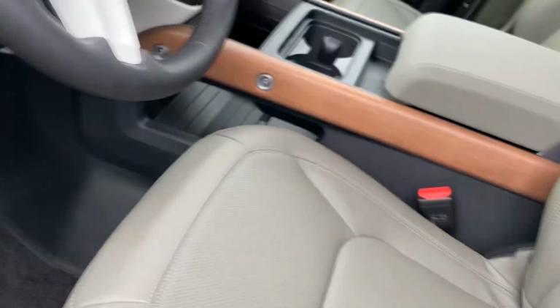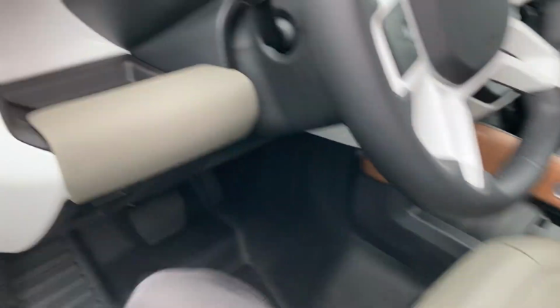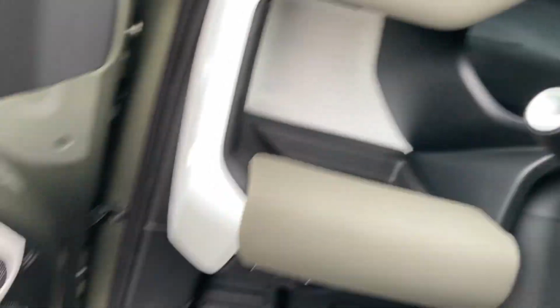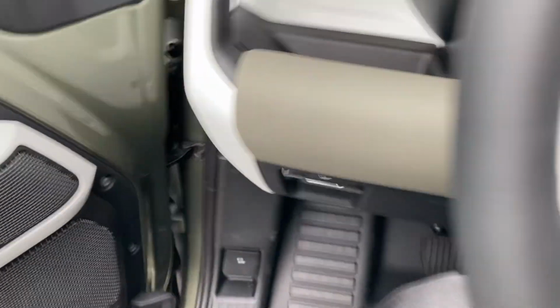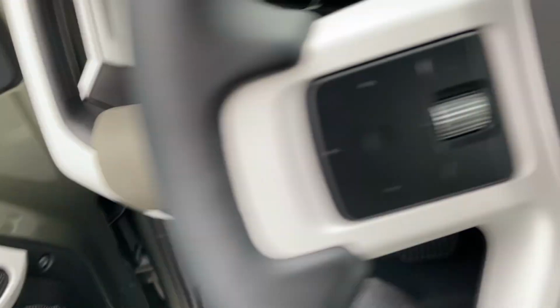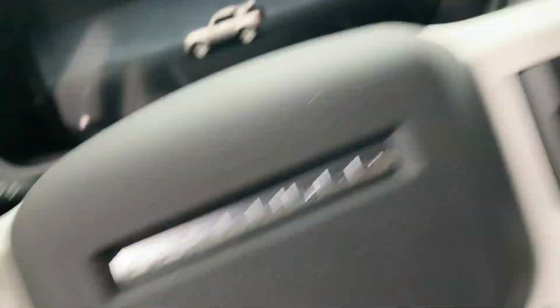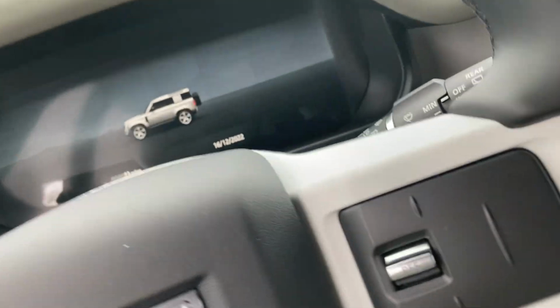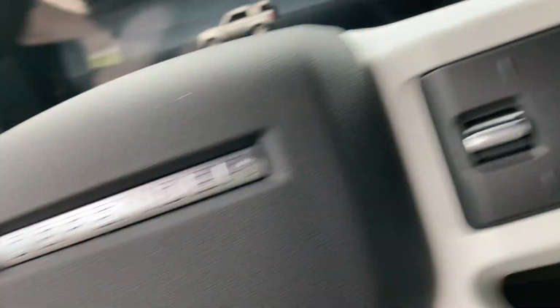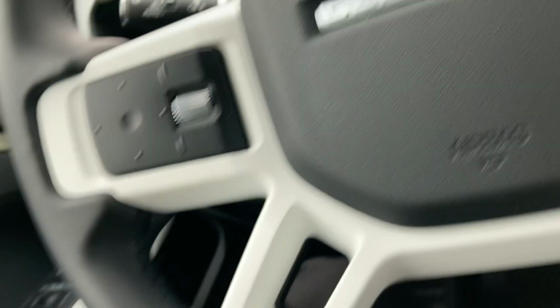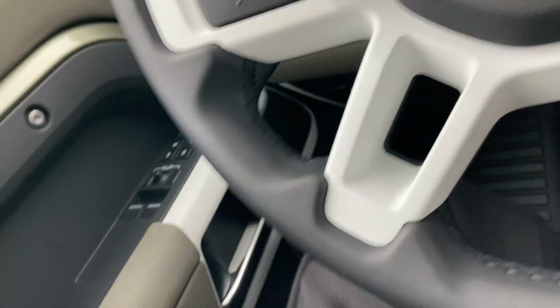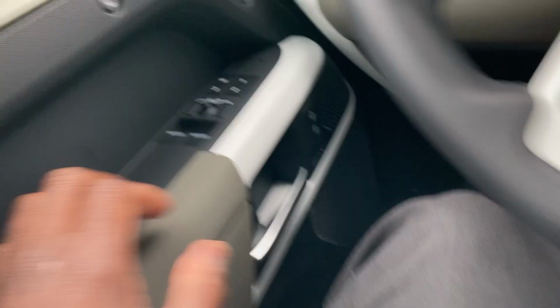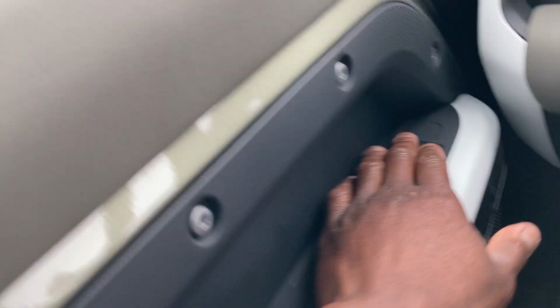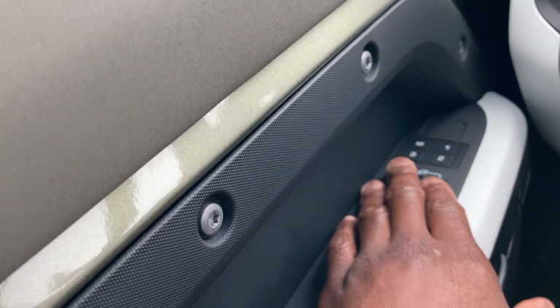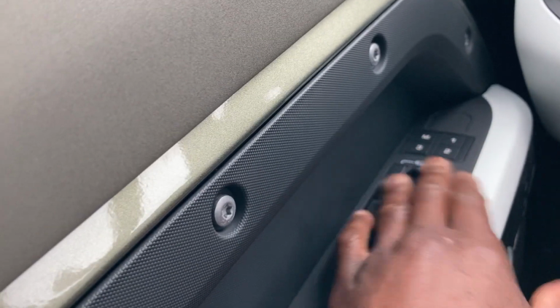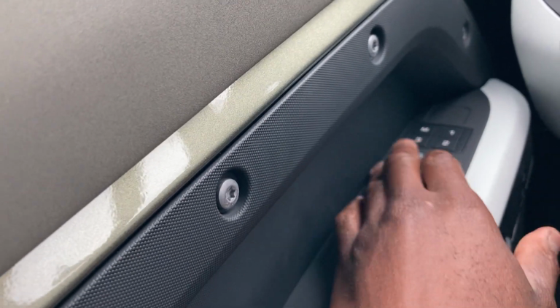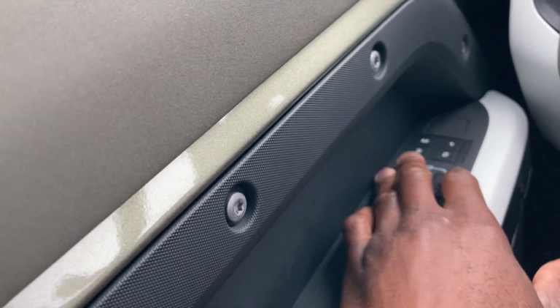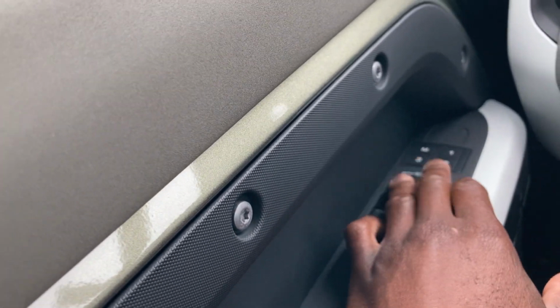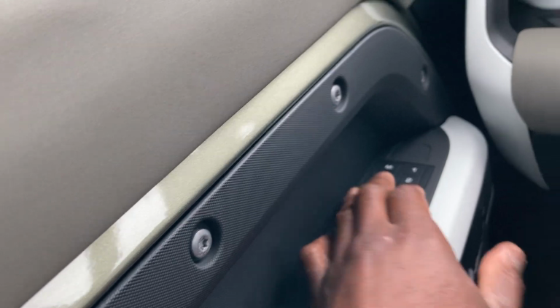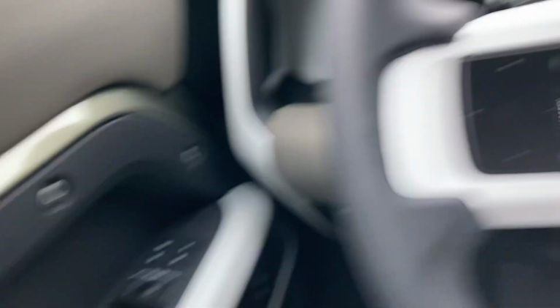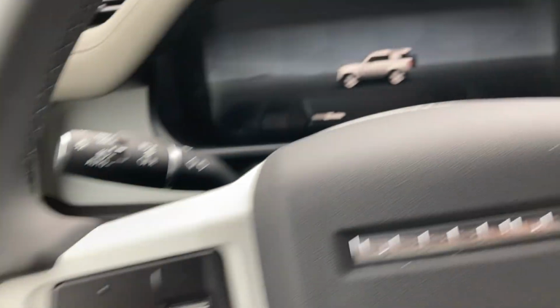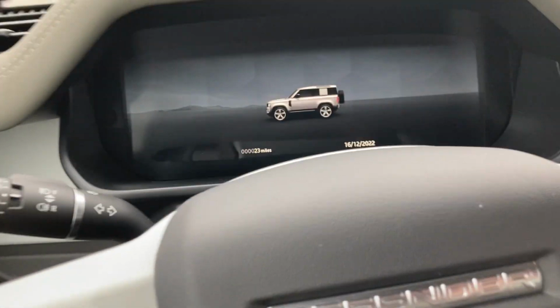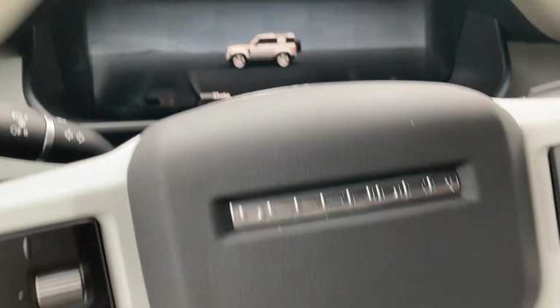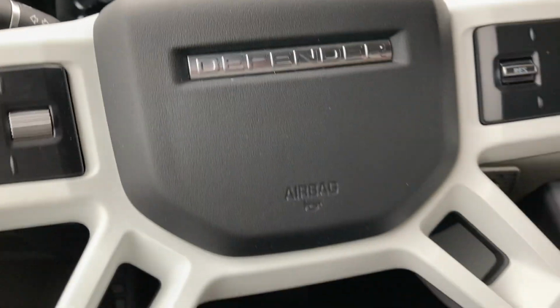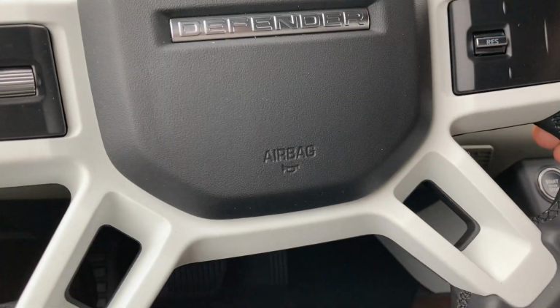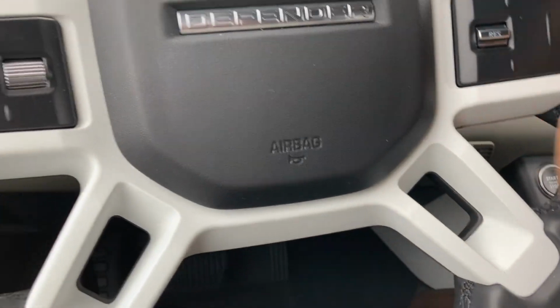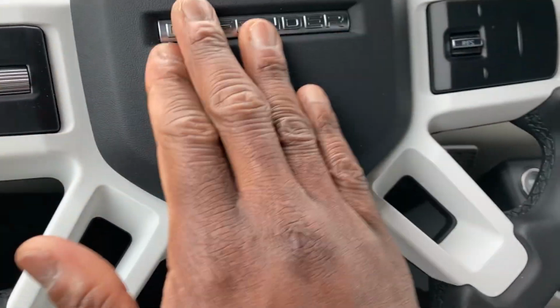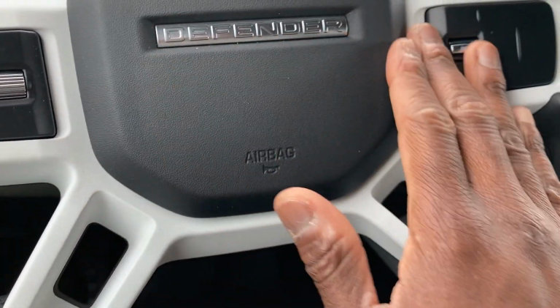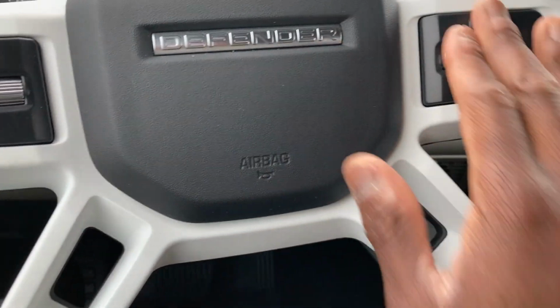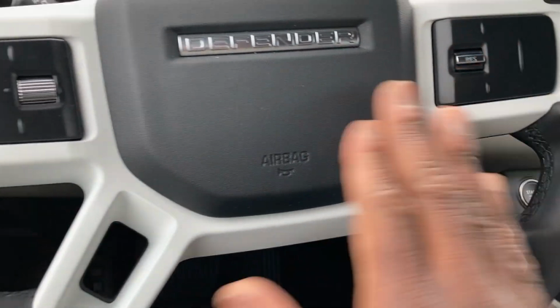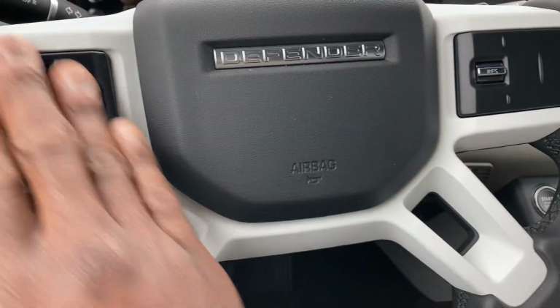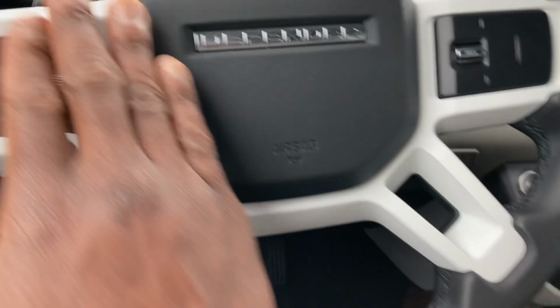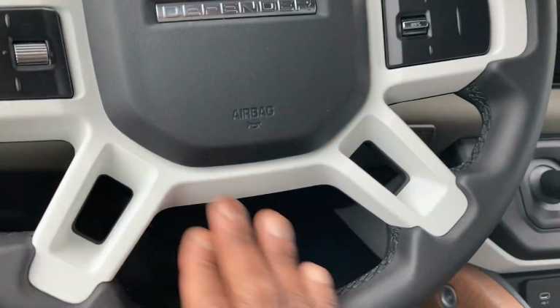Step inside — blocks out the noise. Memory seats. Top windows and locks. Automatic. Controls to adjust up and down for your mirrors. I love the leather wrap steering wheel right here with the Defender logo. Touch sensitive, with steering wheel matching controls.